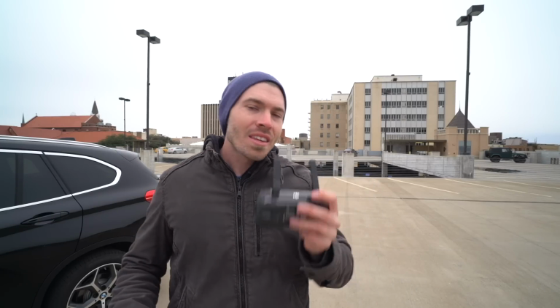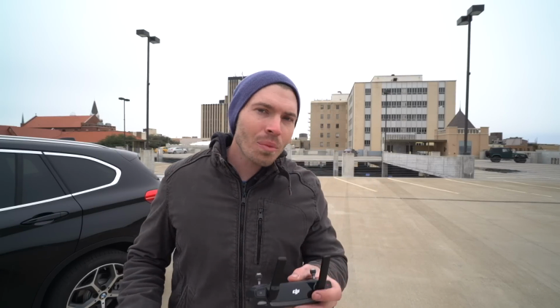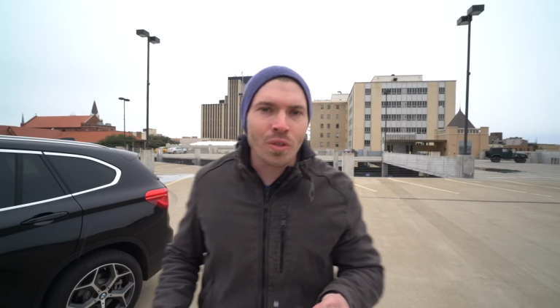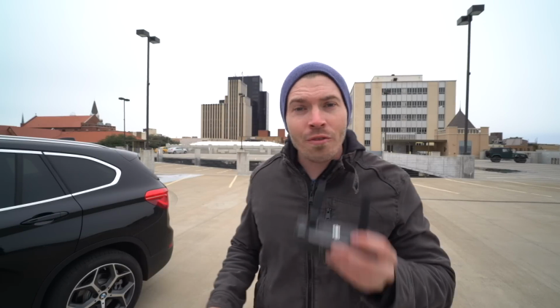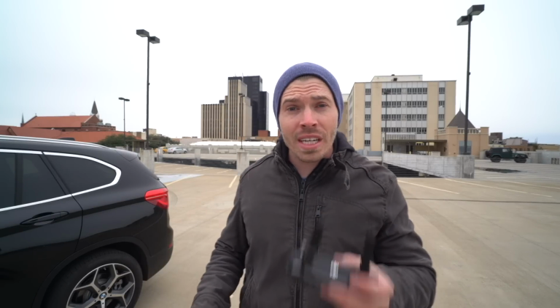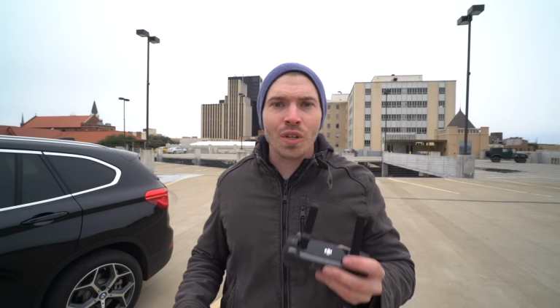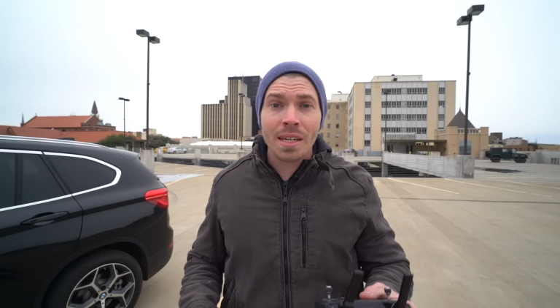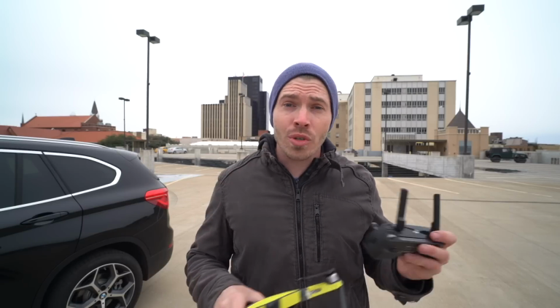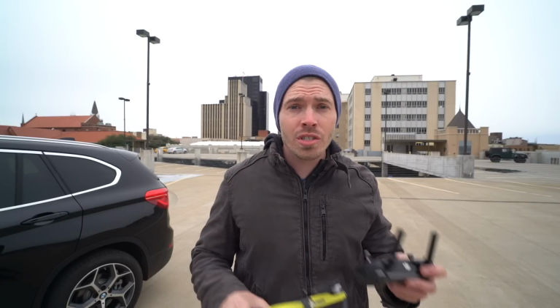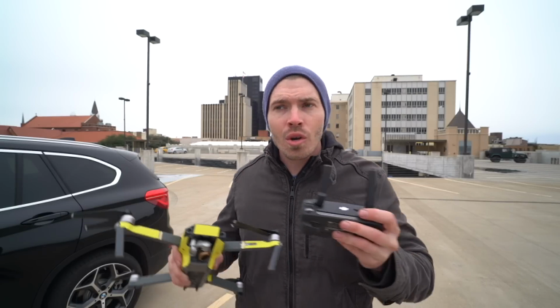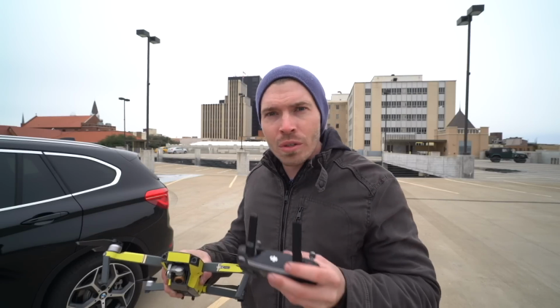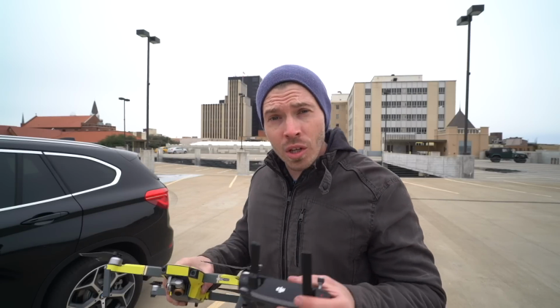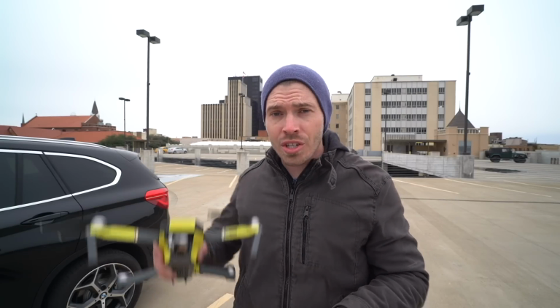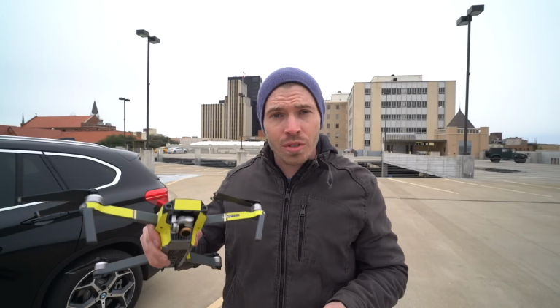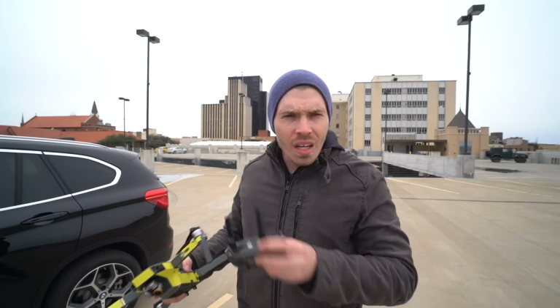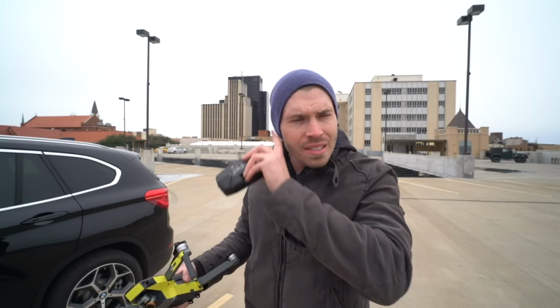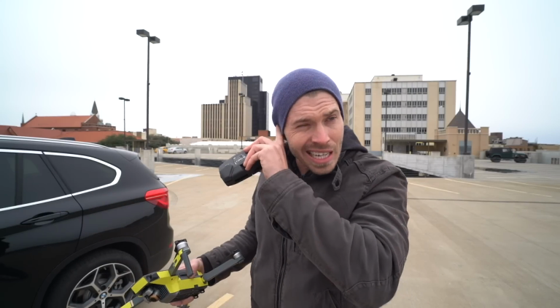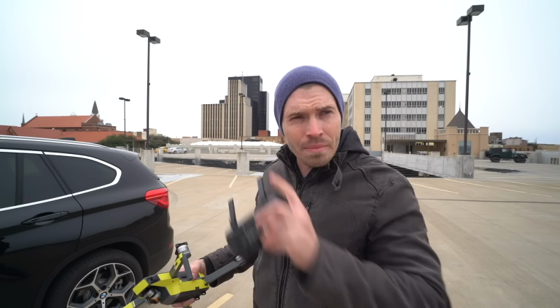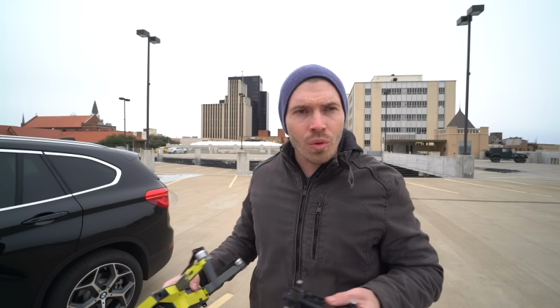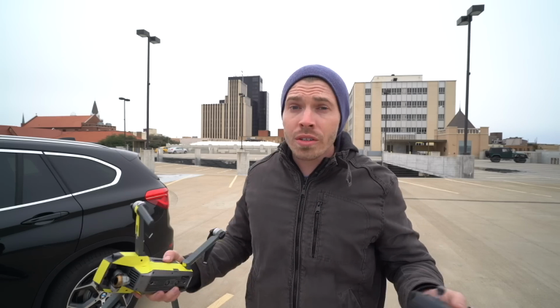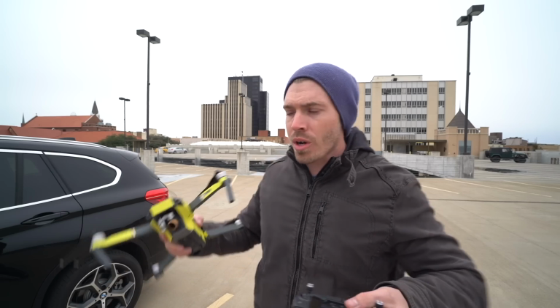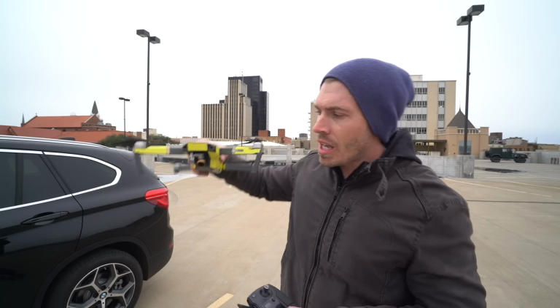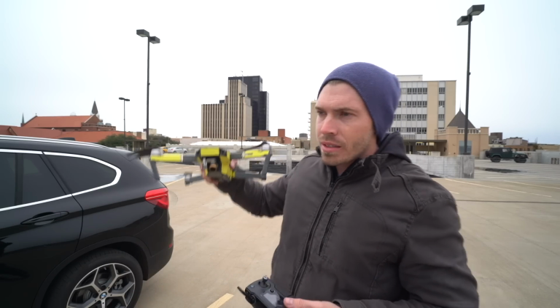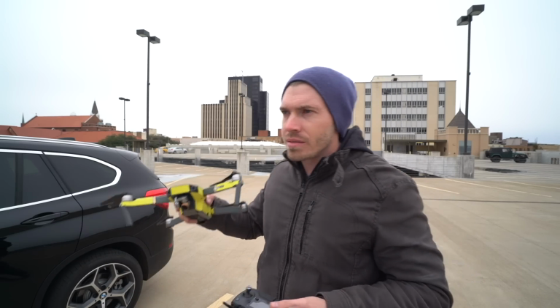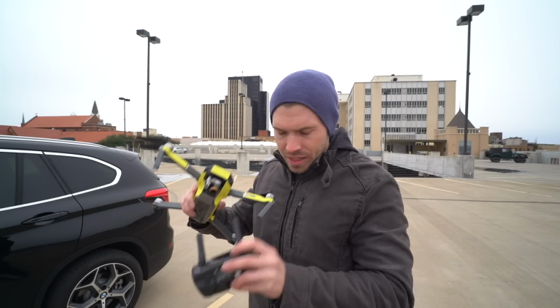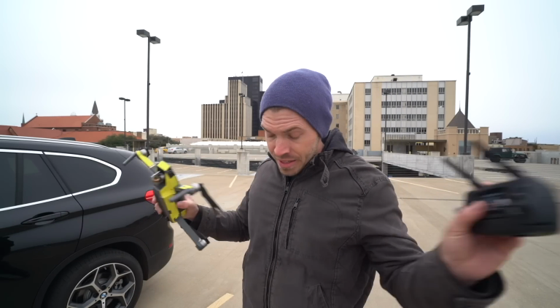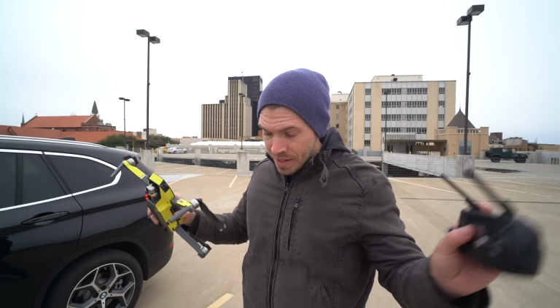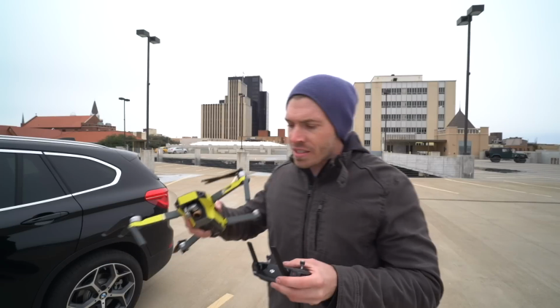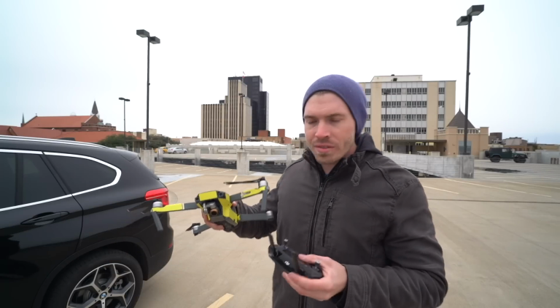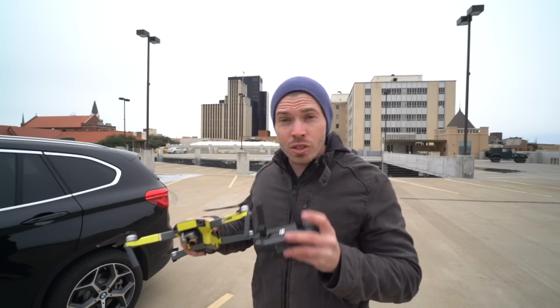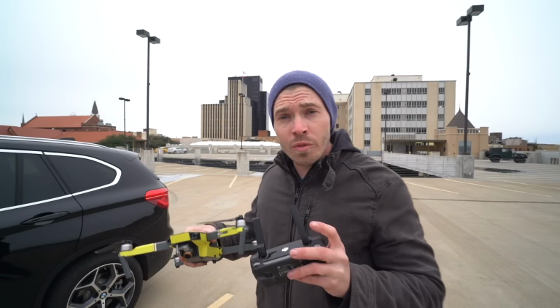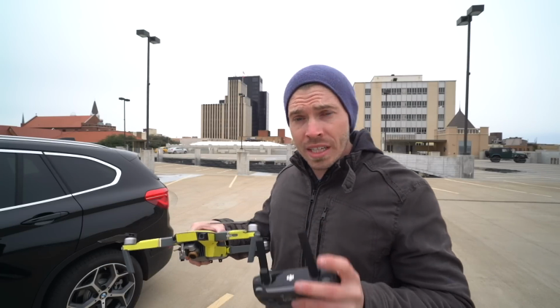The tip I want to give you is my favorite technique for getting cinematic transitions, reveals, and closing shots with a drone. I don't think this technique has a name, so we'll call it the Chris Rollins. This involves adding two movements together.